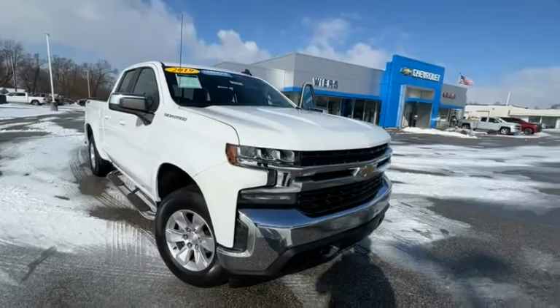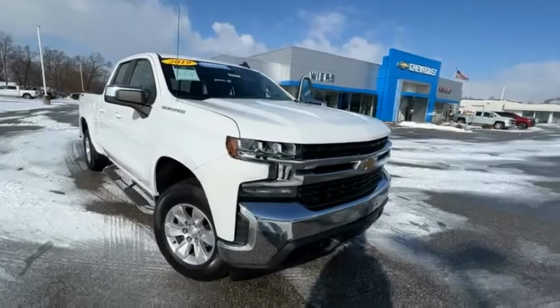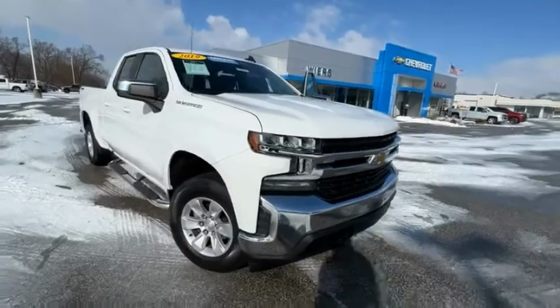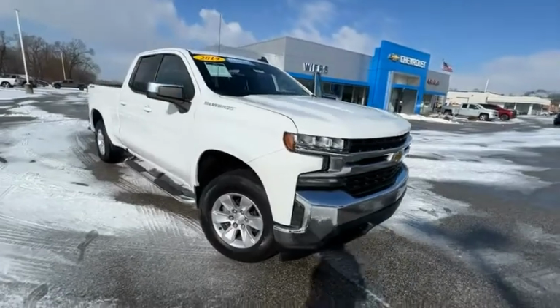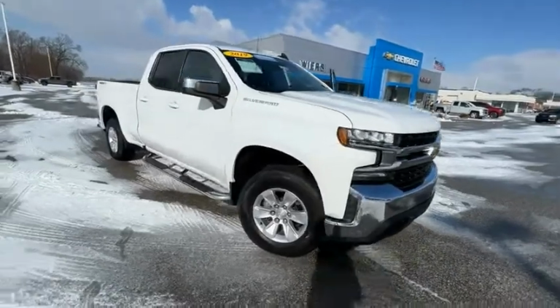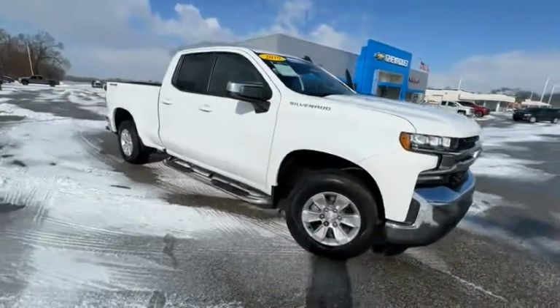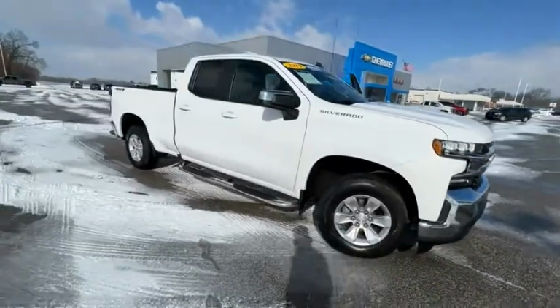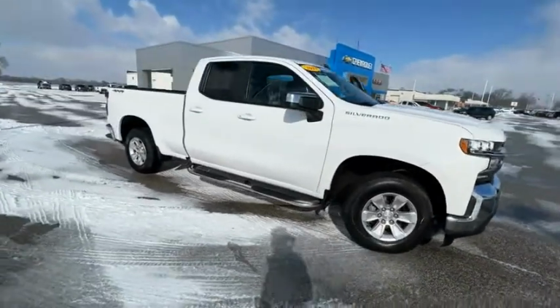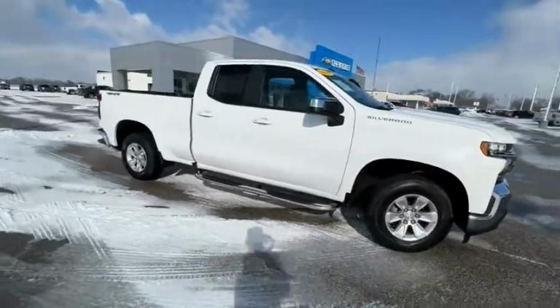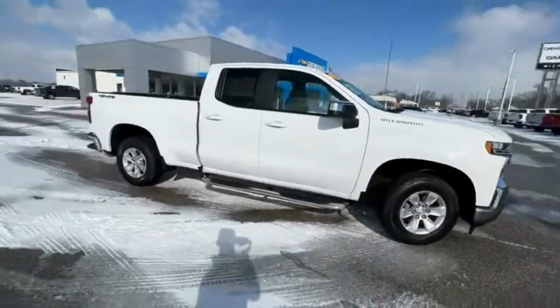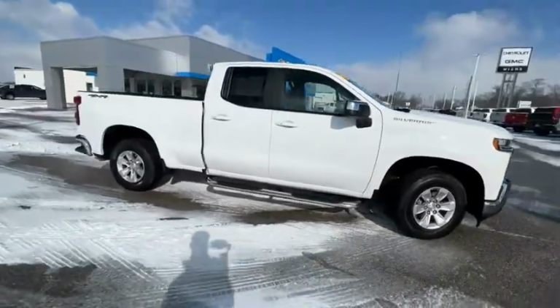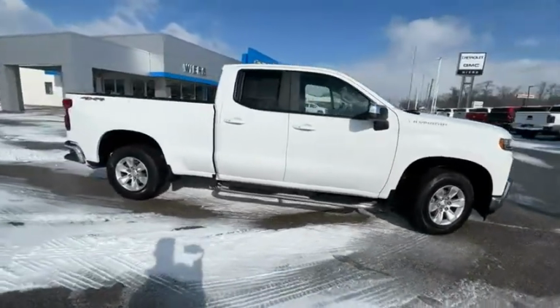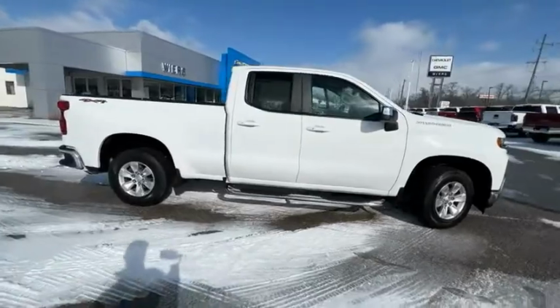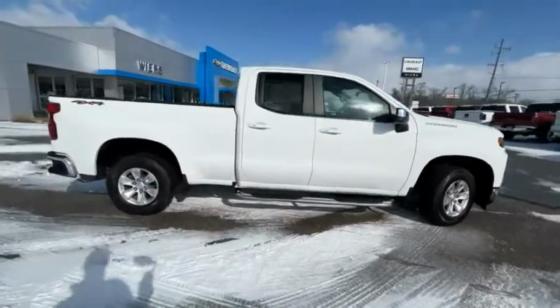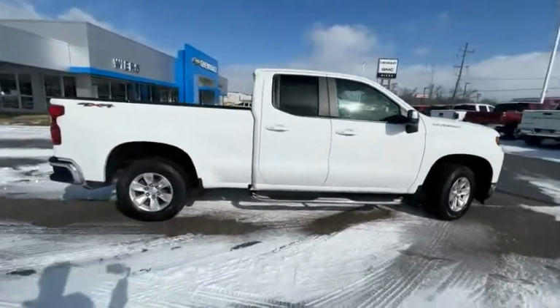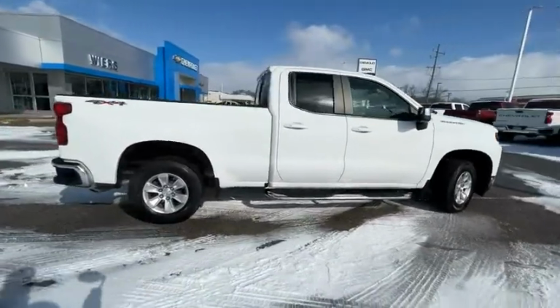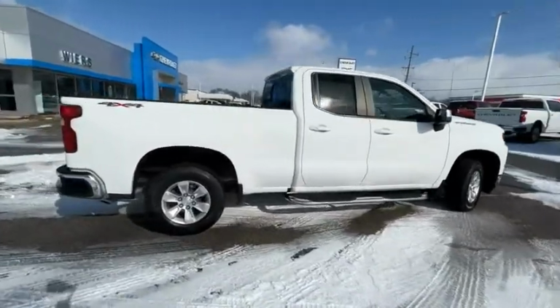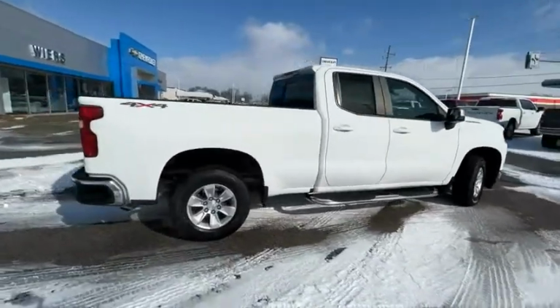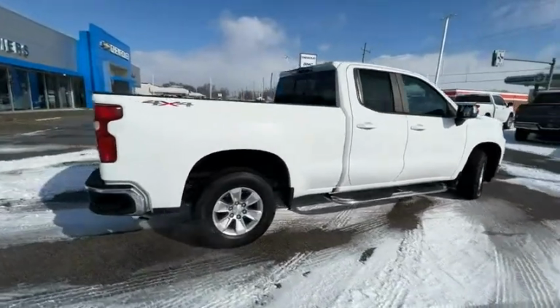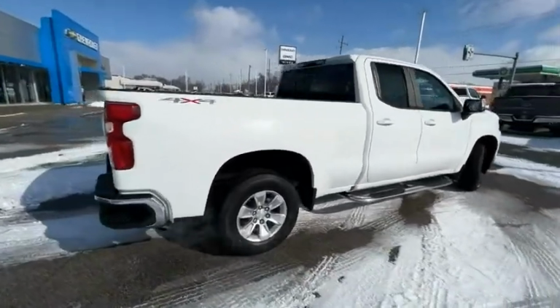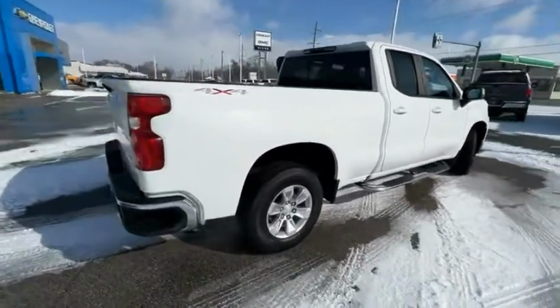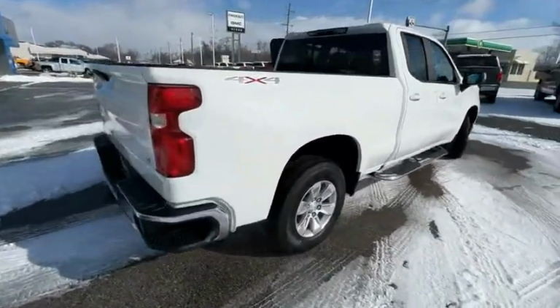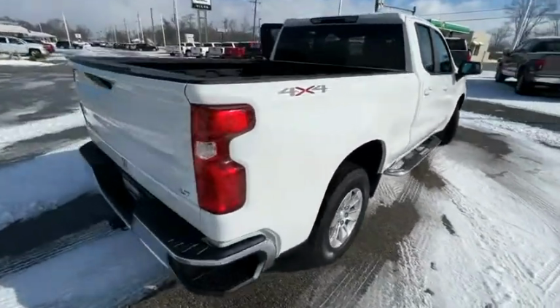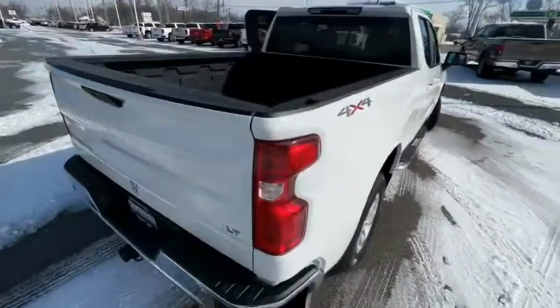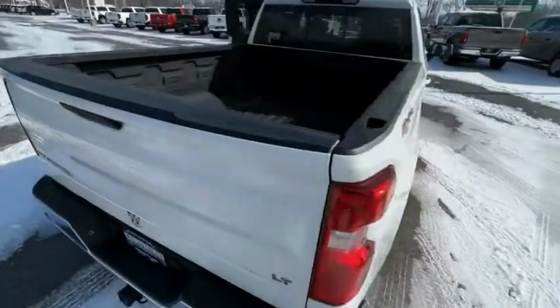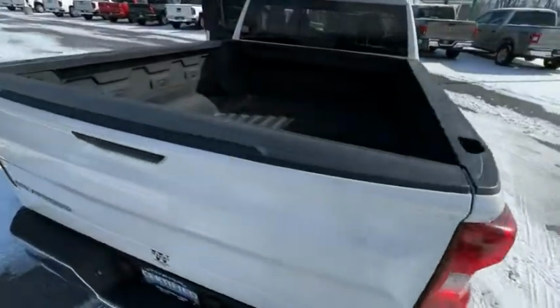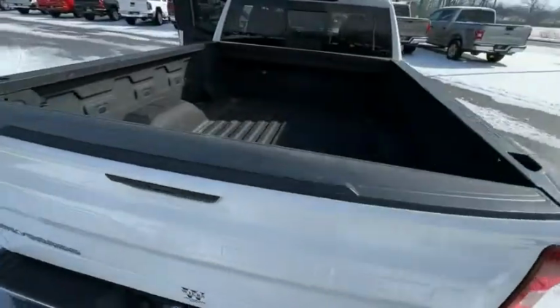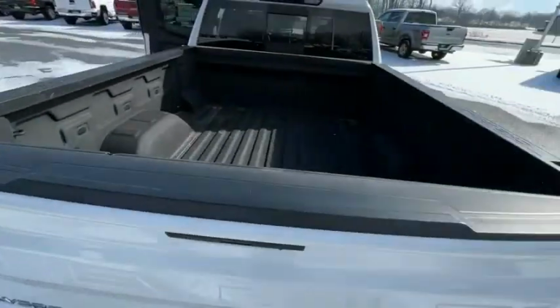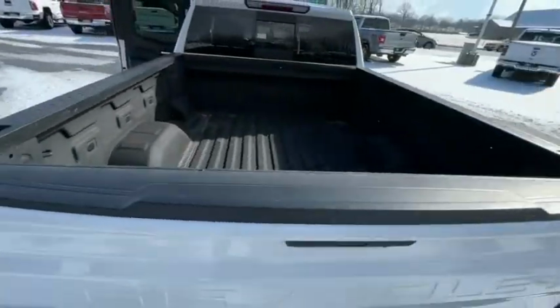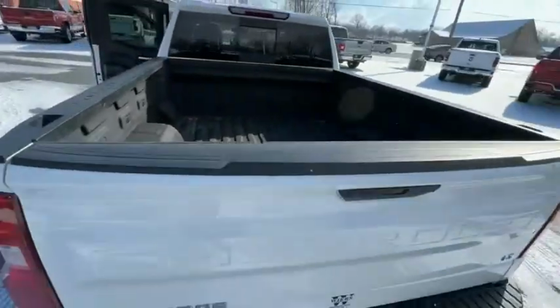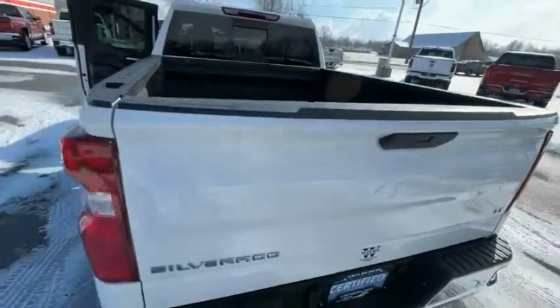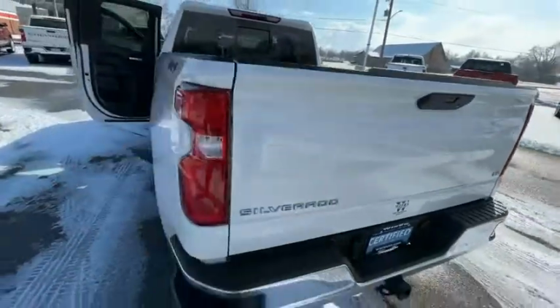We are pleased to show you the 2019 Silverado 1500. The Chevy Silverado 1500 has the lowest cost of ownership of any full-size pickup. This vehicle has less than 35,000 miles.